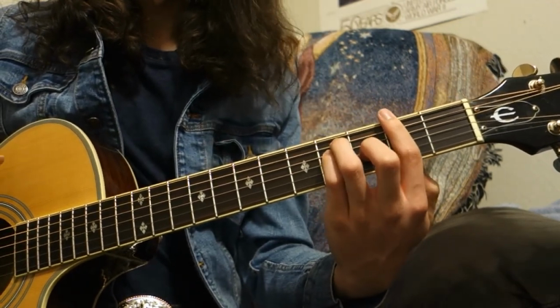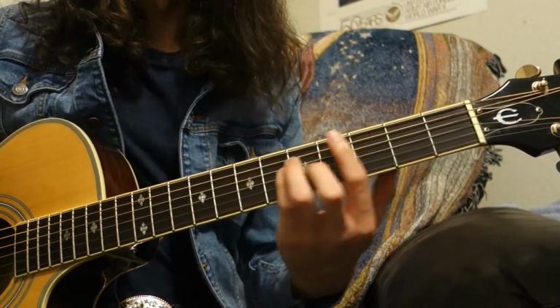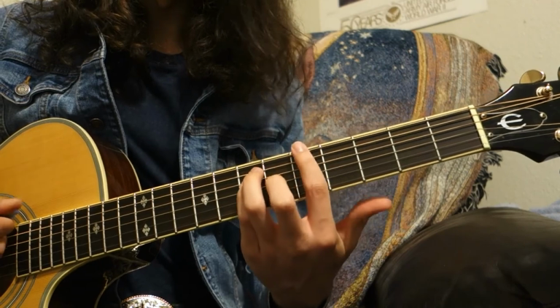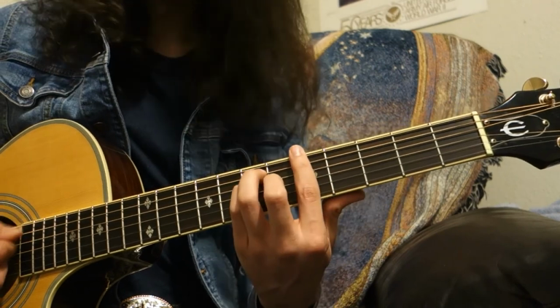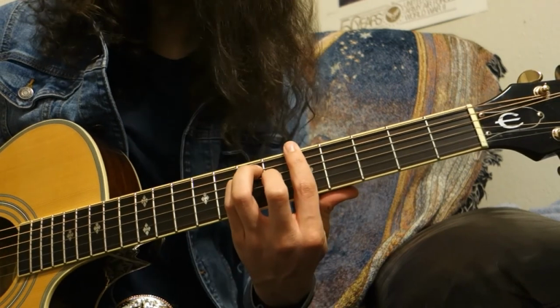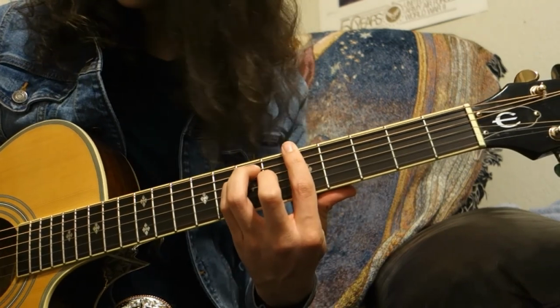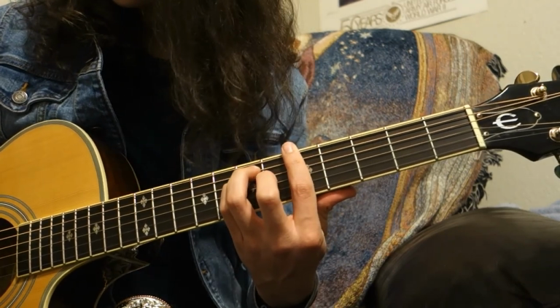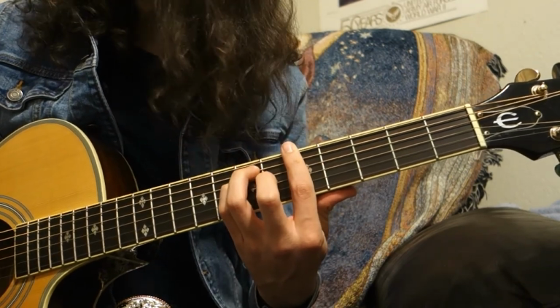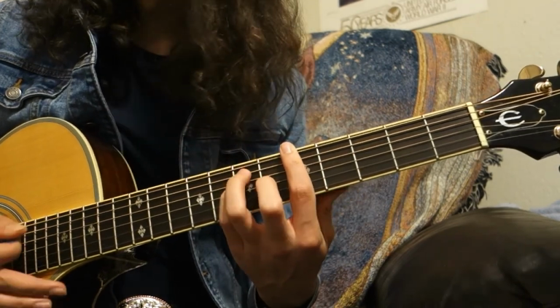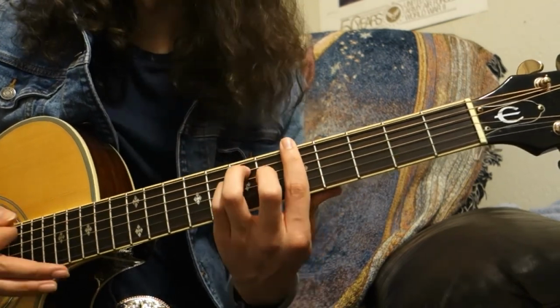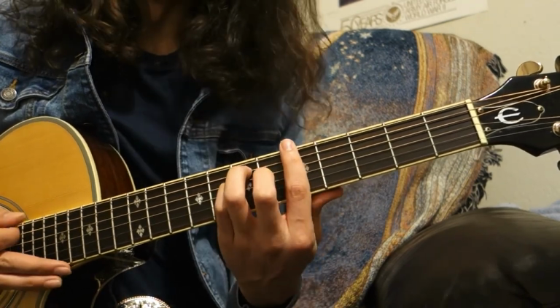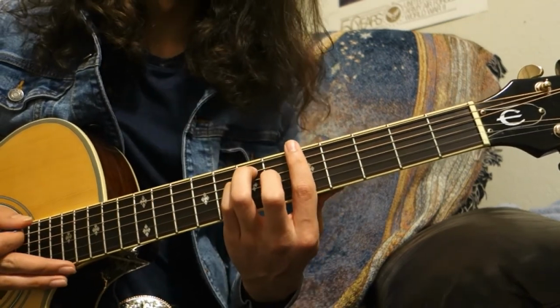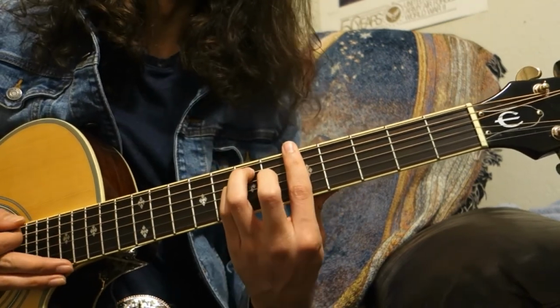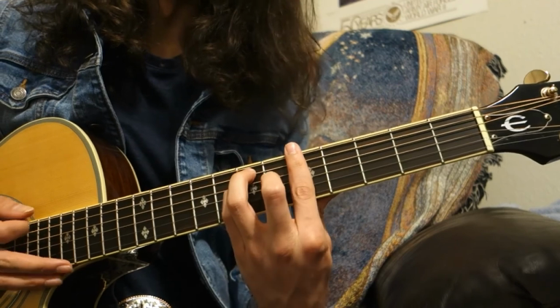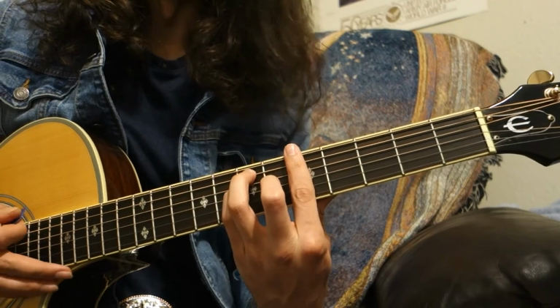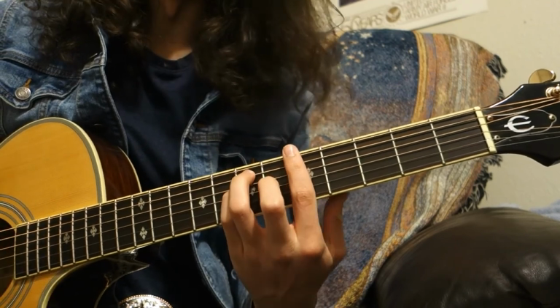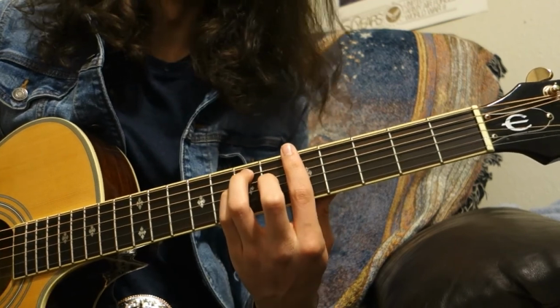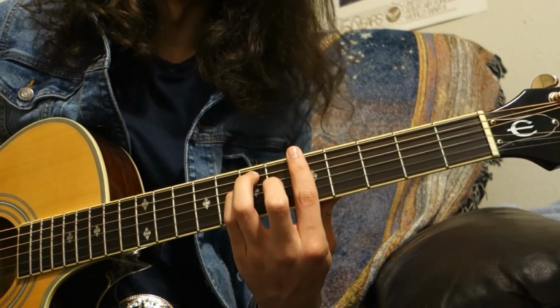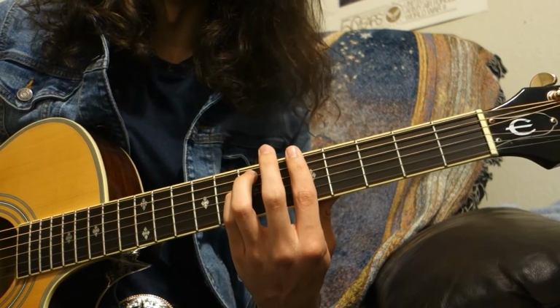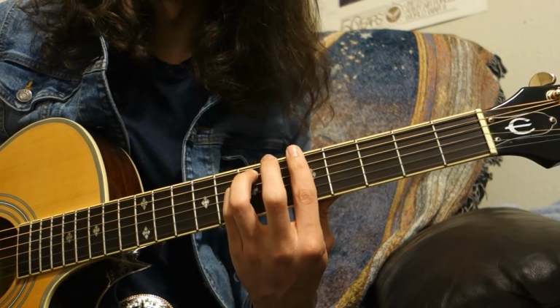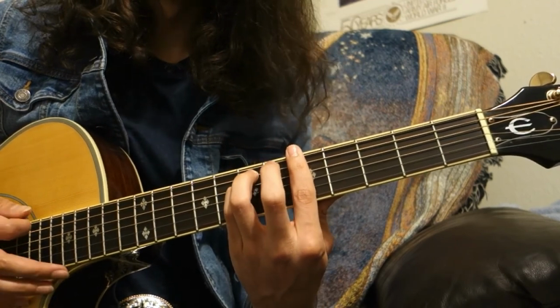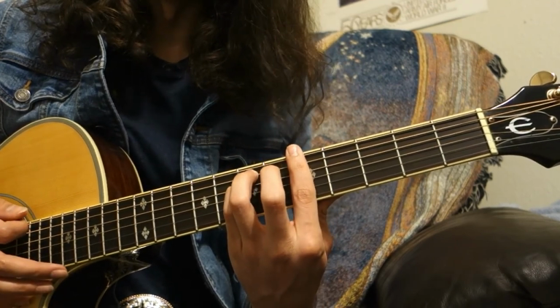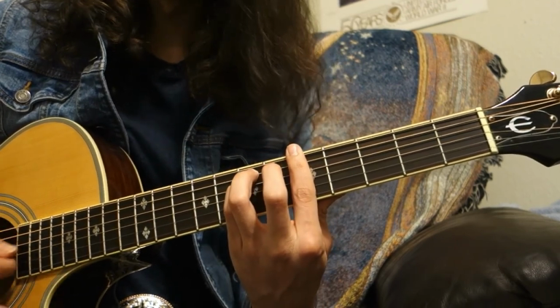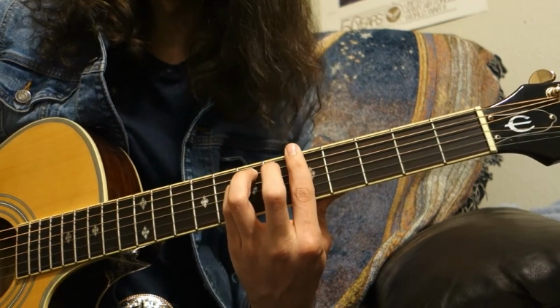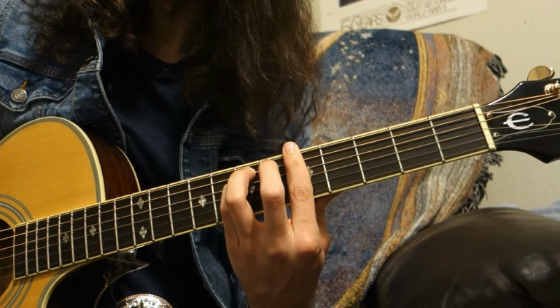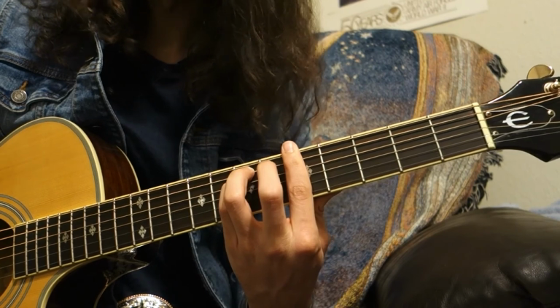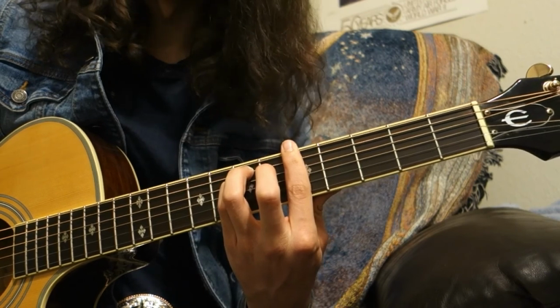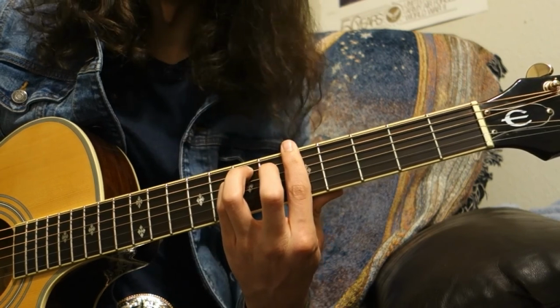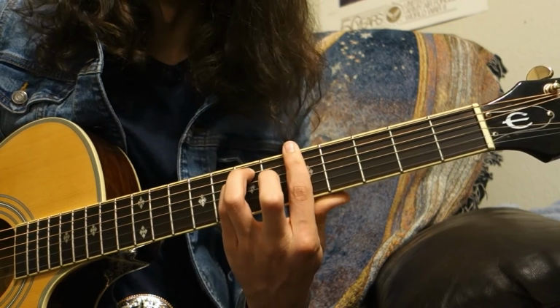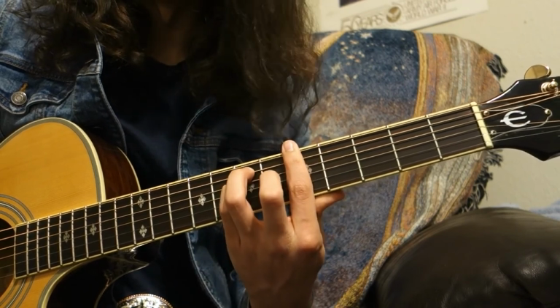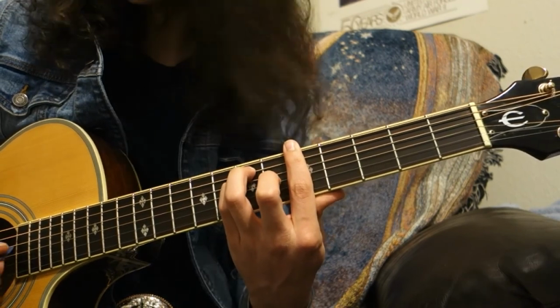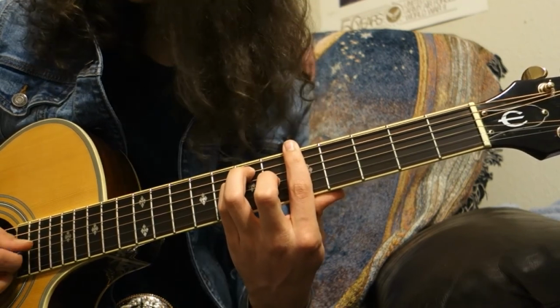That's the E-shaped bar chord. A little note: if you just want to make this minor instead of major, just lift the middle finger and play it without the middle finger on the next fret.